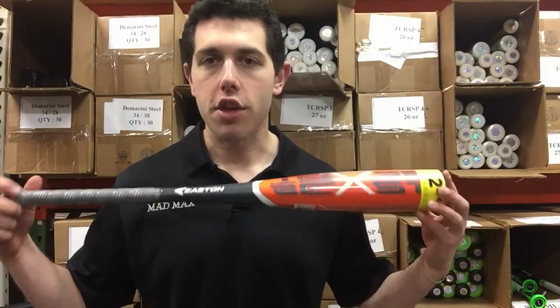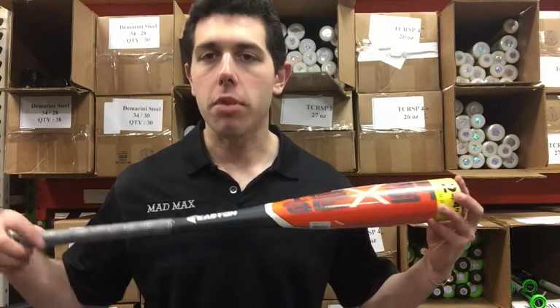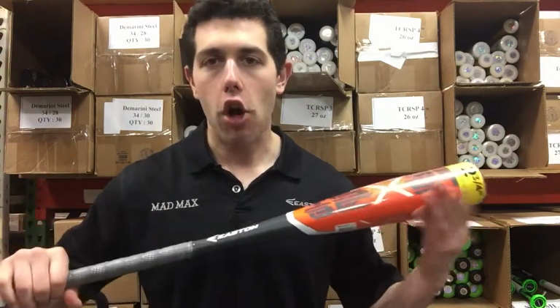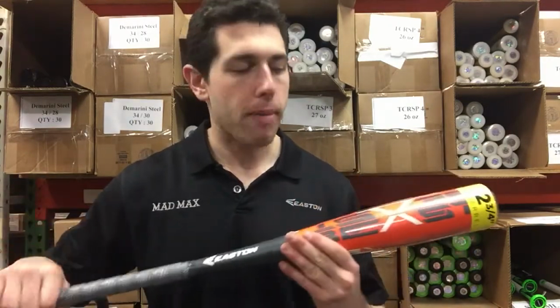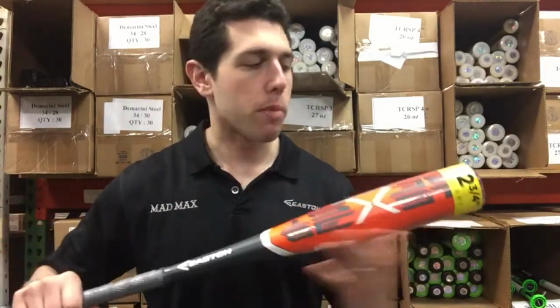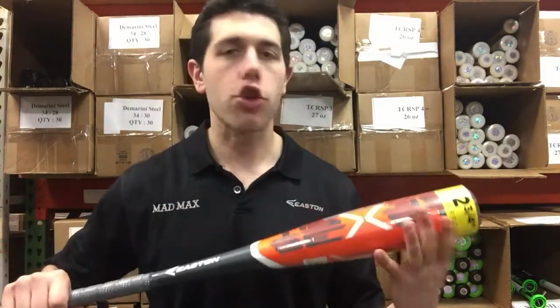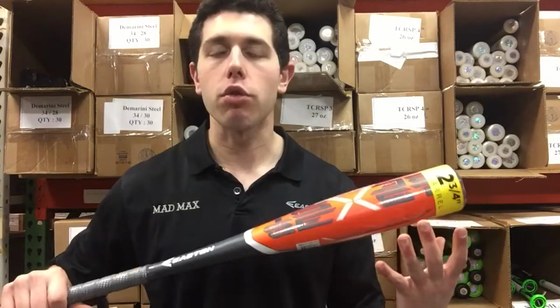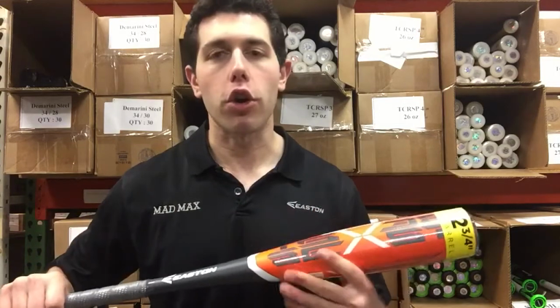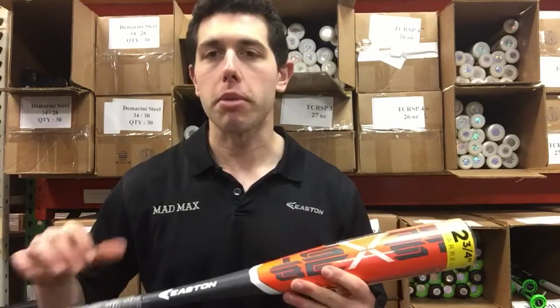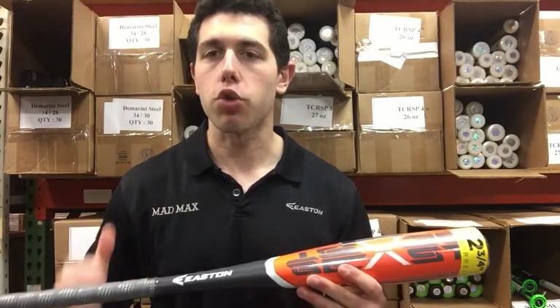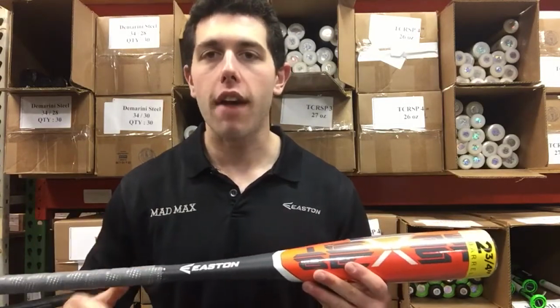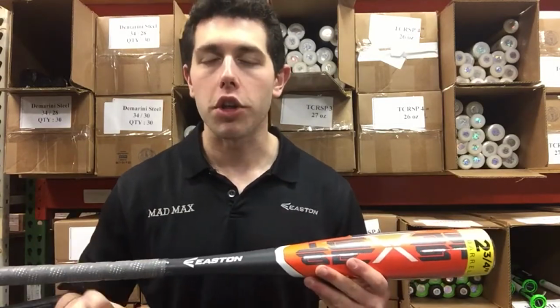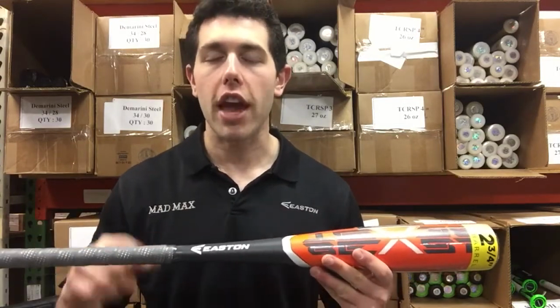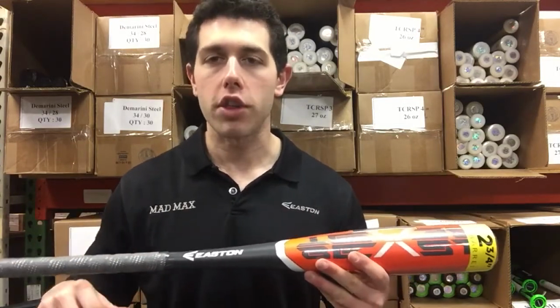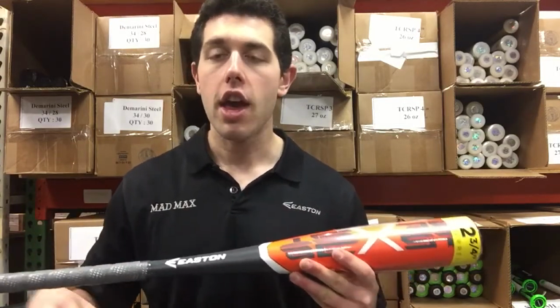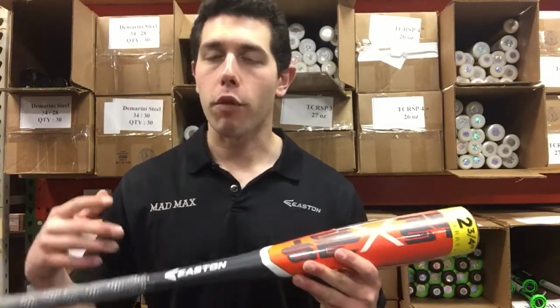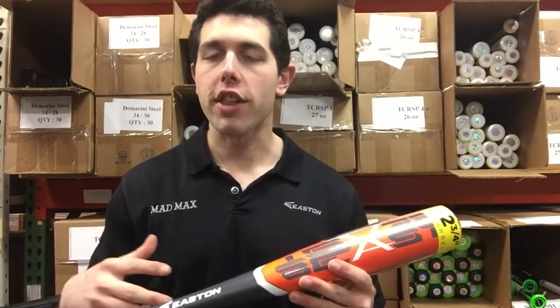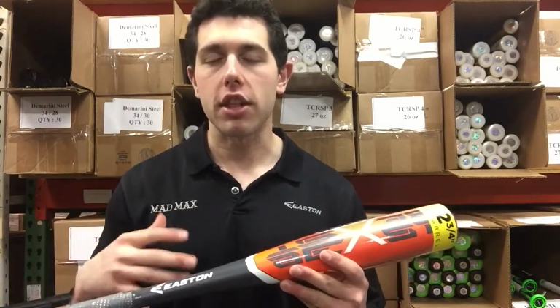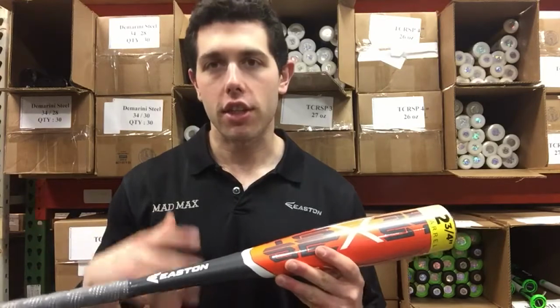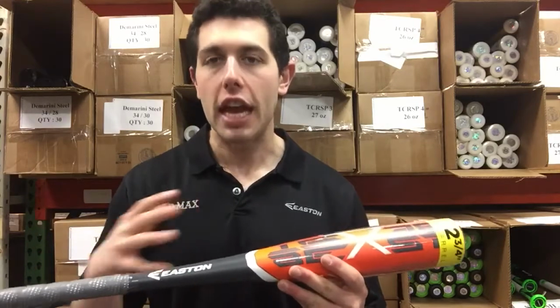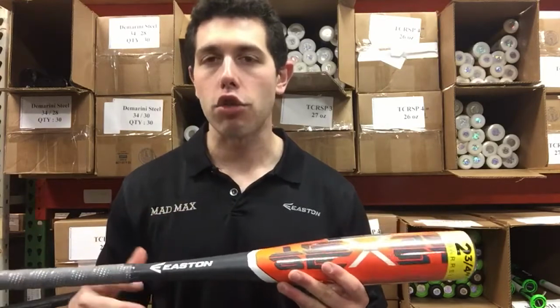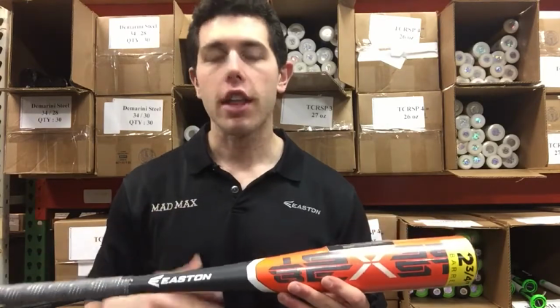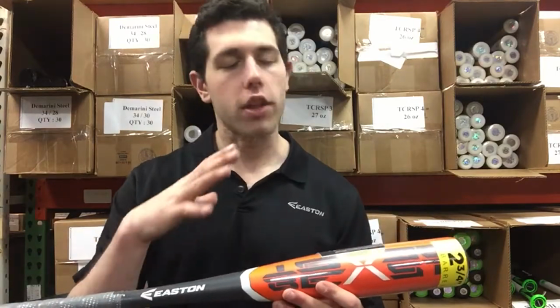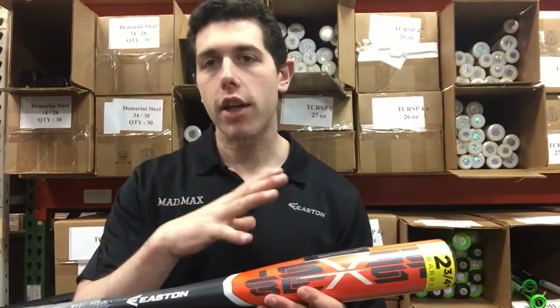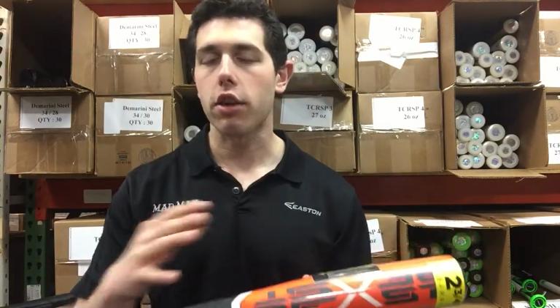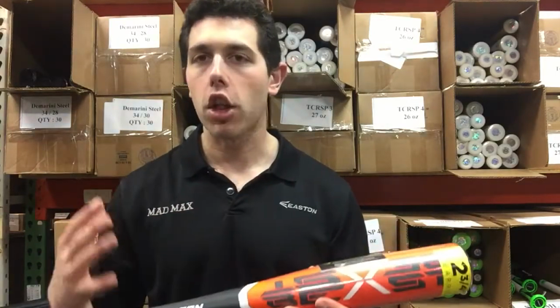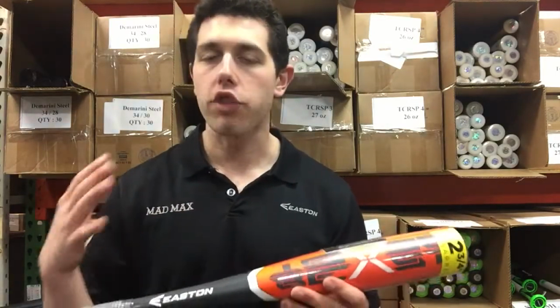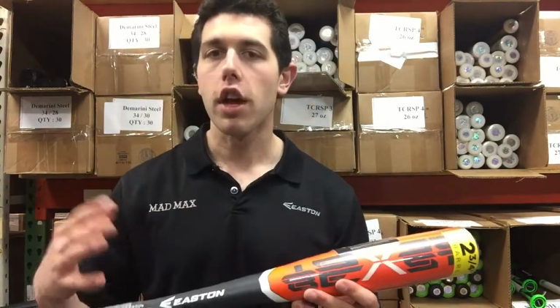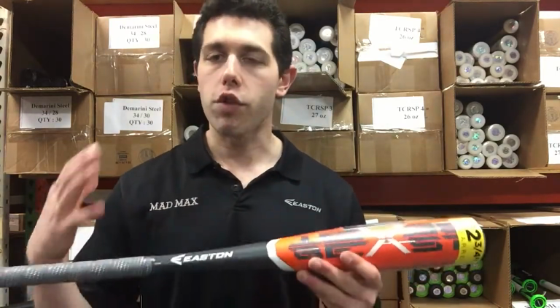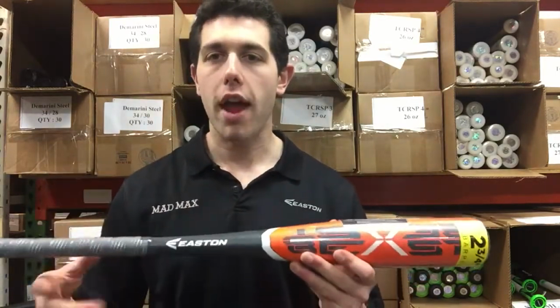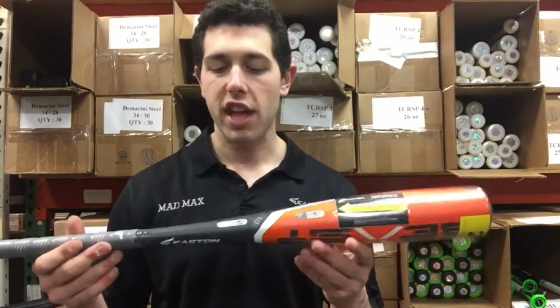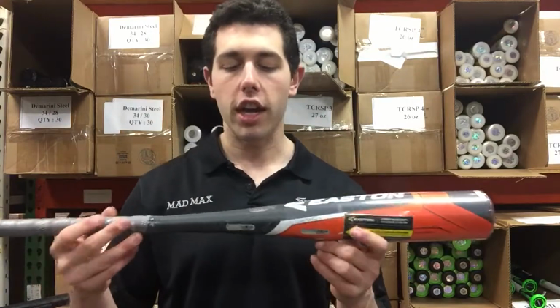This is going to be an all-alloy bat with a monster head at two and three-quarter inches, and it's going to come in sizes 25, 26, and 27. It's more for kids that are going to be six to eight years old who just want that monster head and are playing club, travel, and really competitive baseball at that young age.